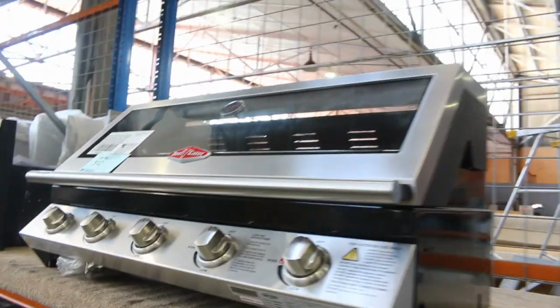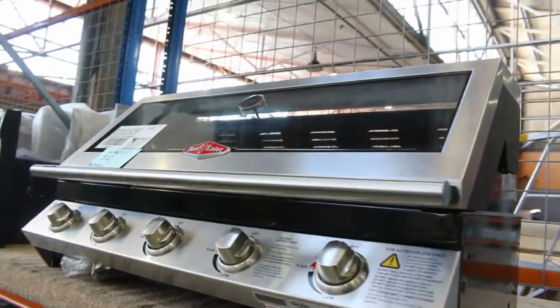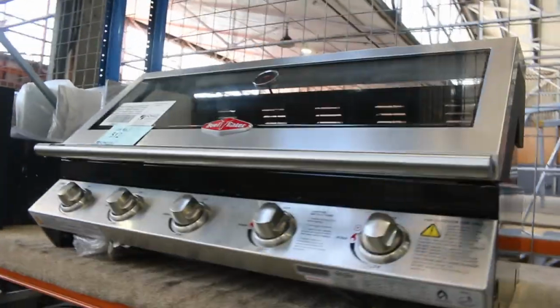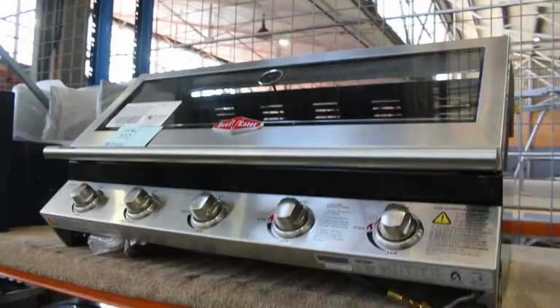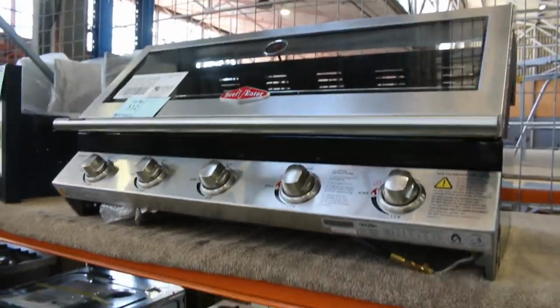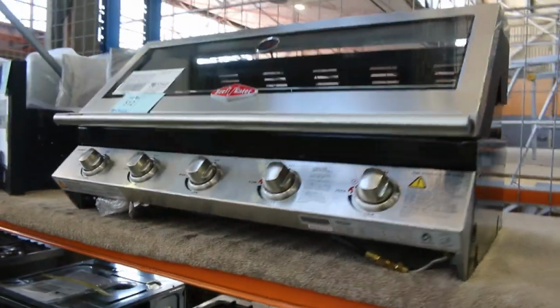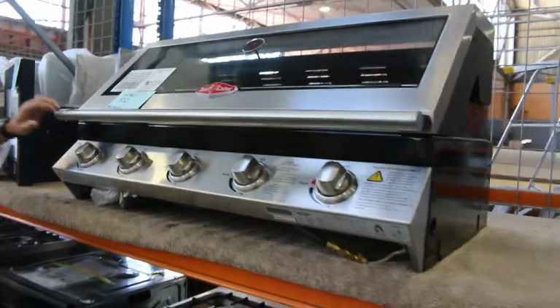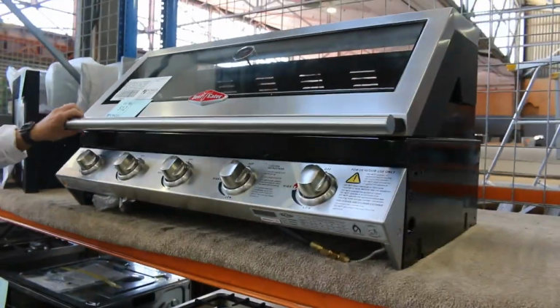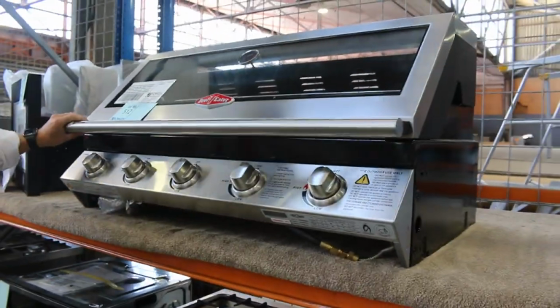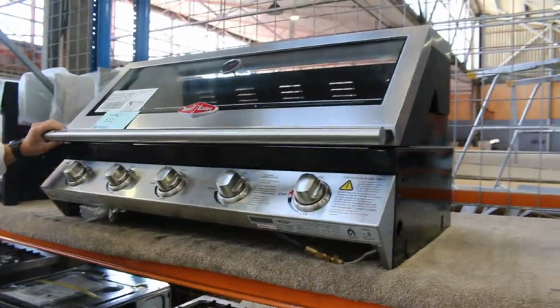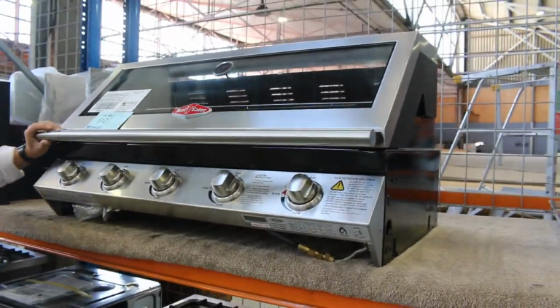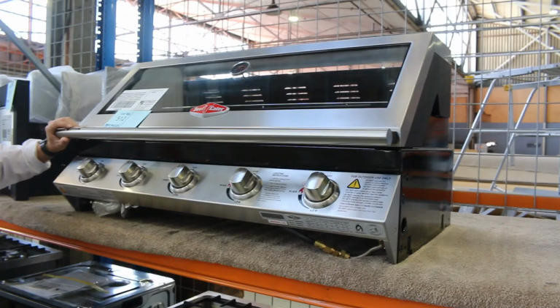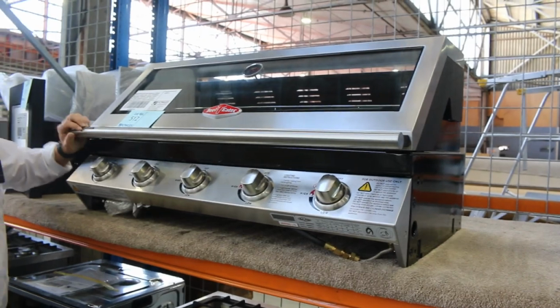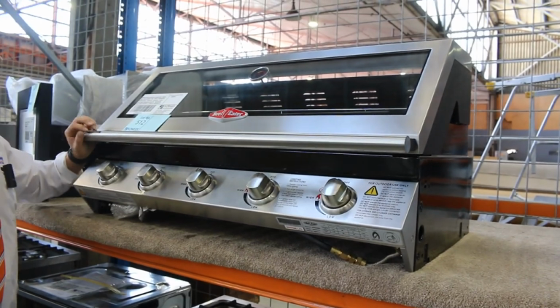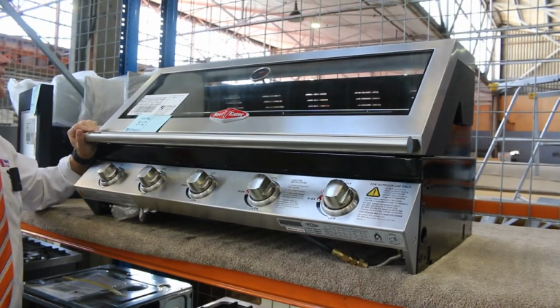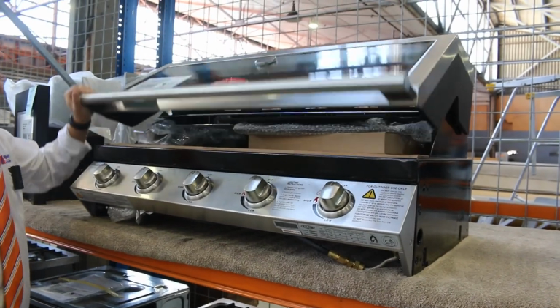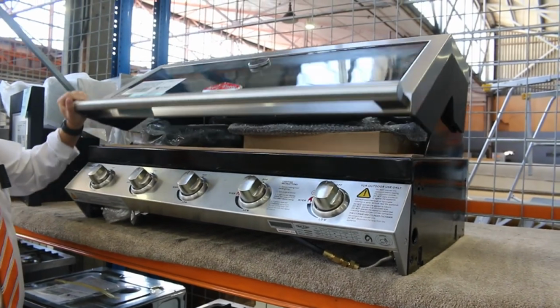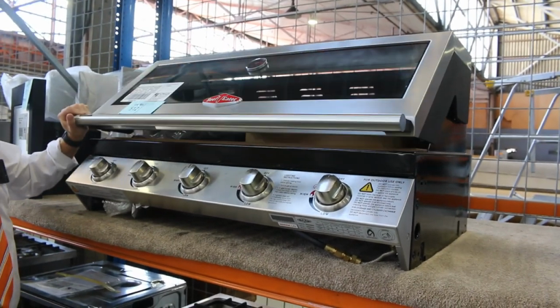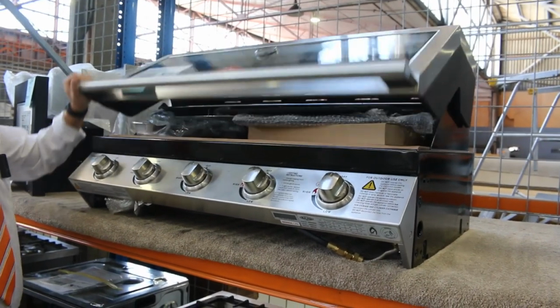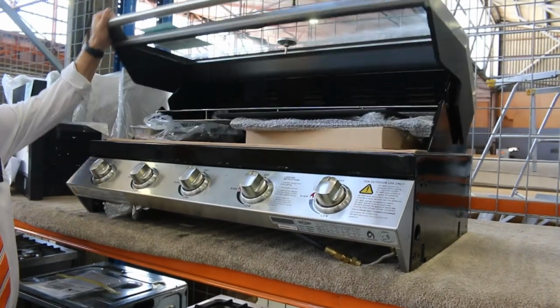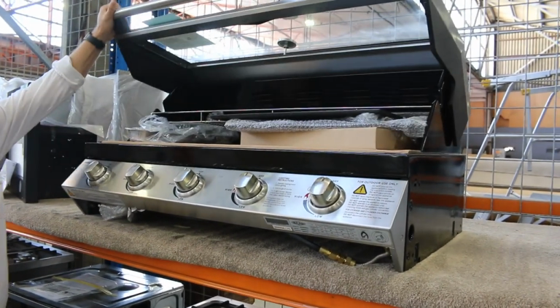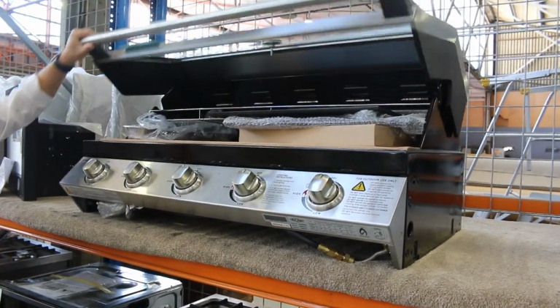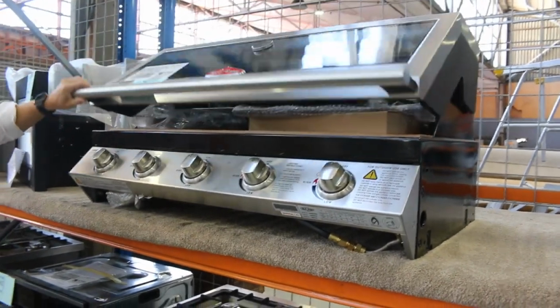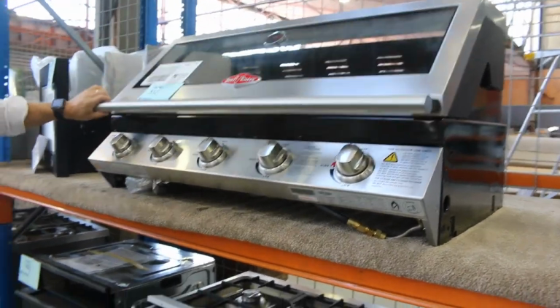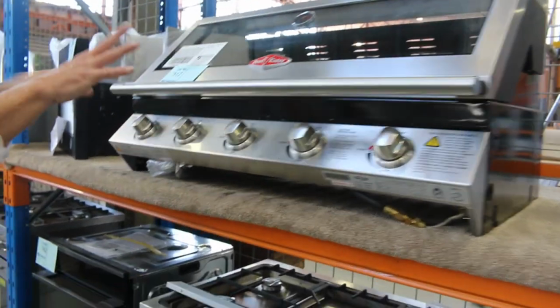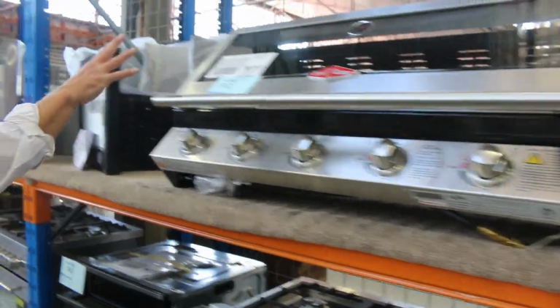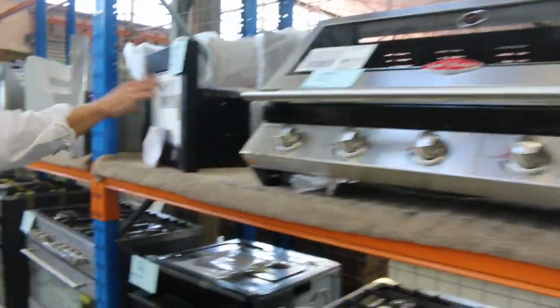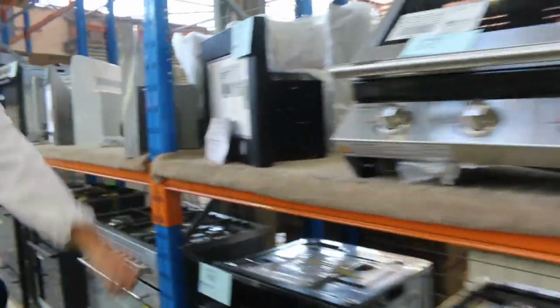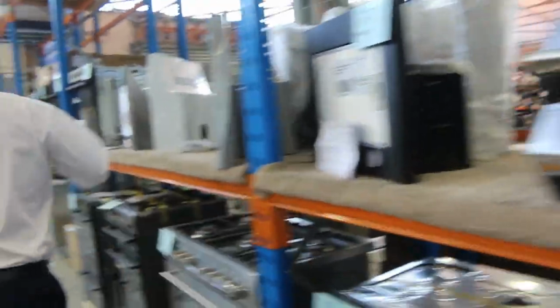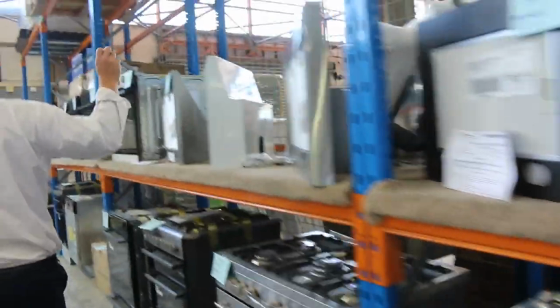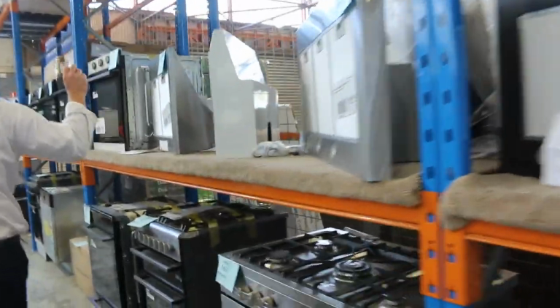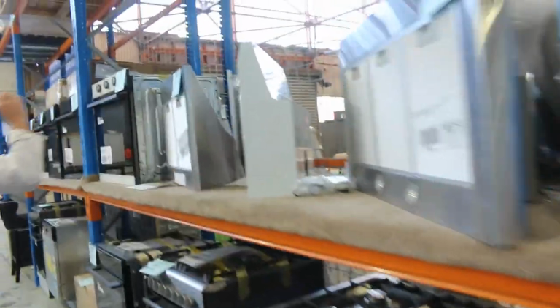Over this side, heaps more stuff. Have a look at this beautiful BeefEater Signature 2000ES built-in five-burner barbie — absolutely sensational. Great brand, the BeefEater, really nice looking gear there.